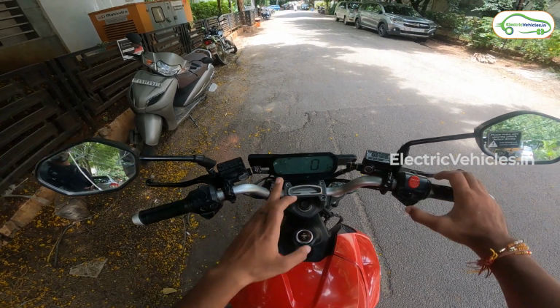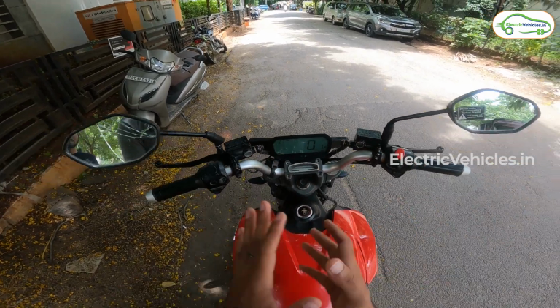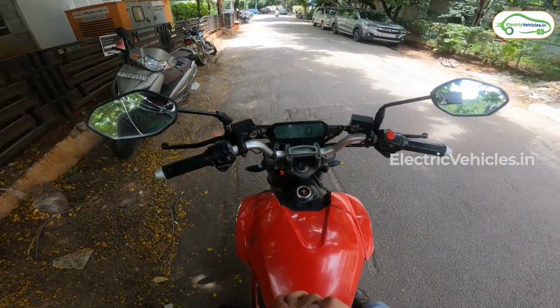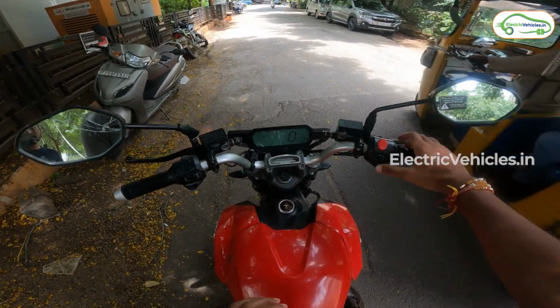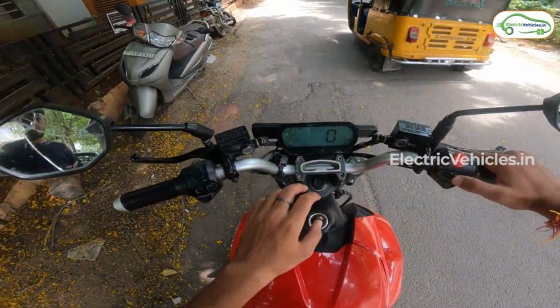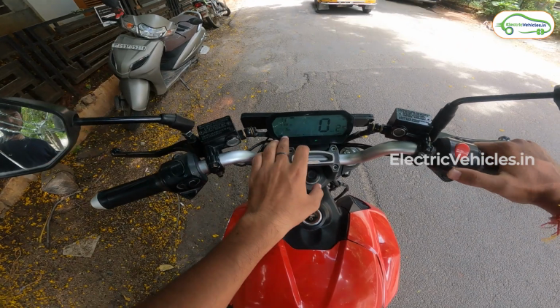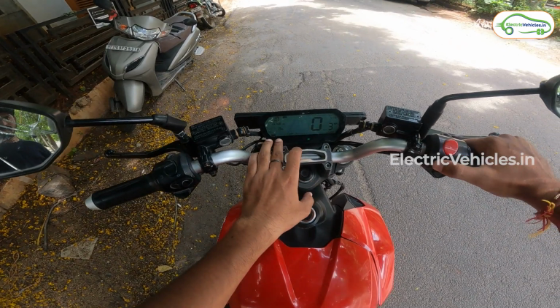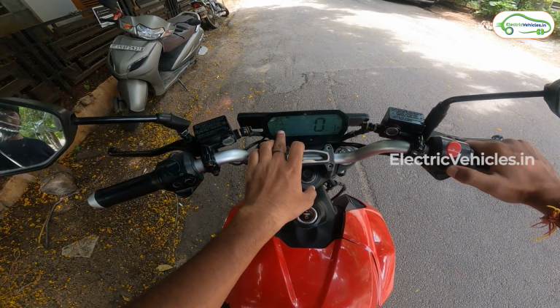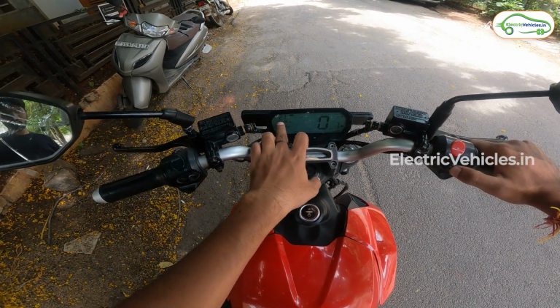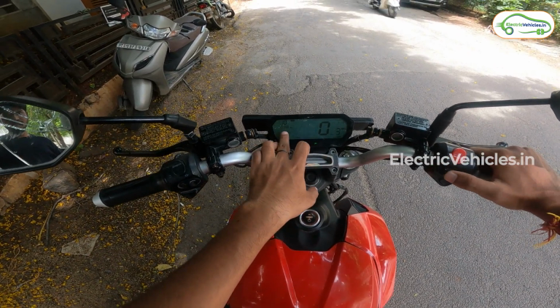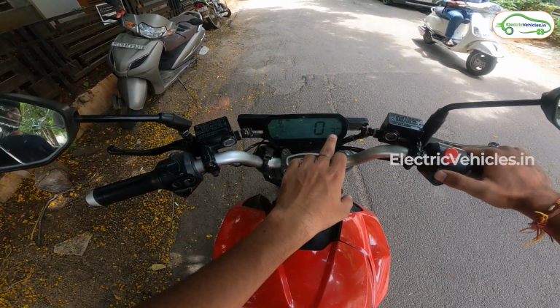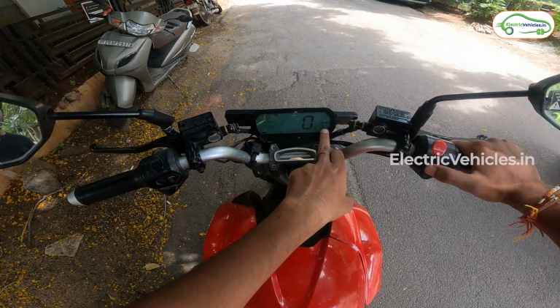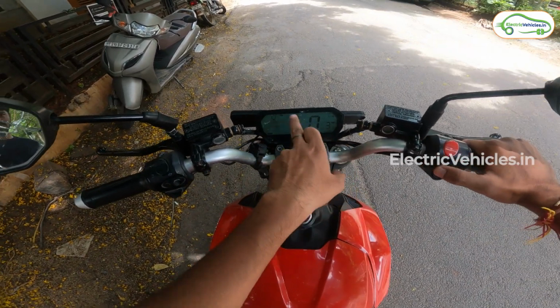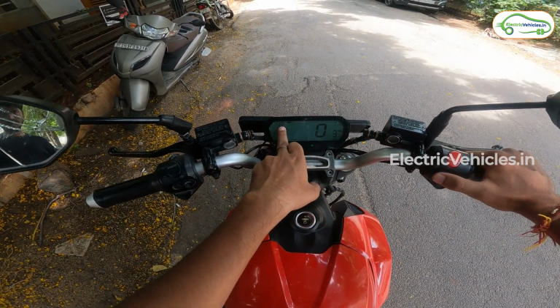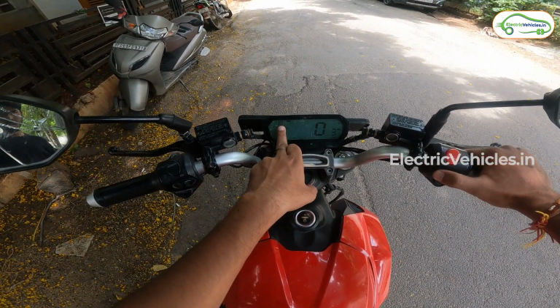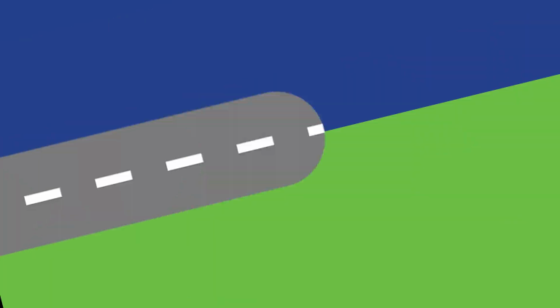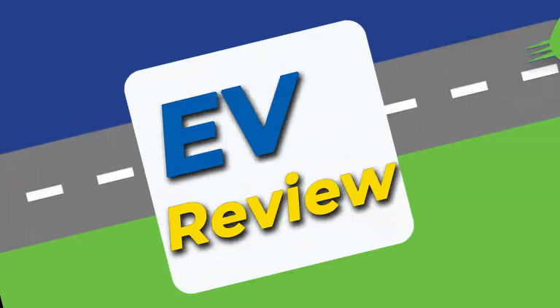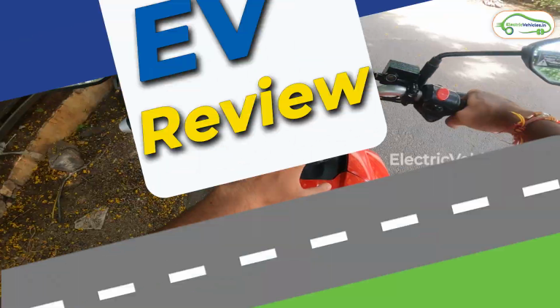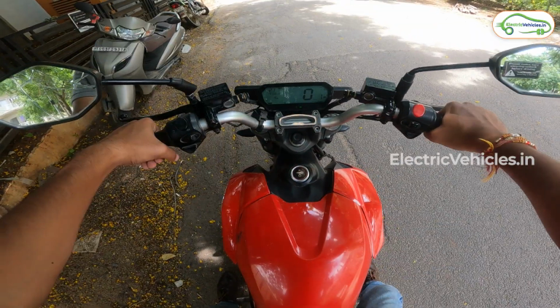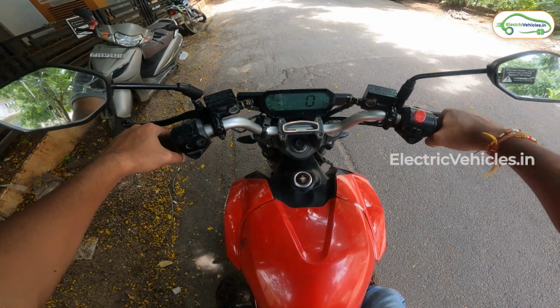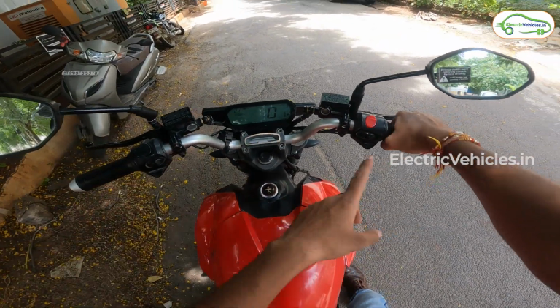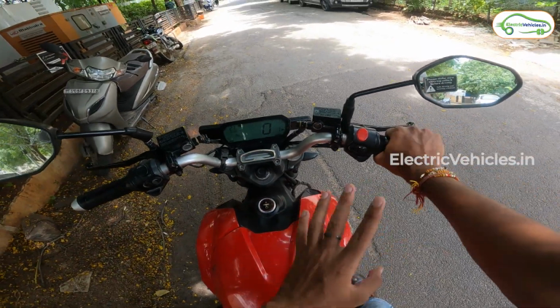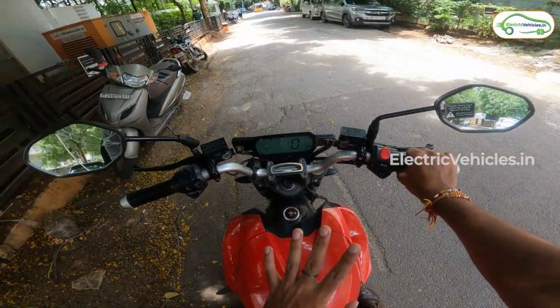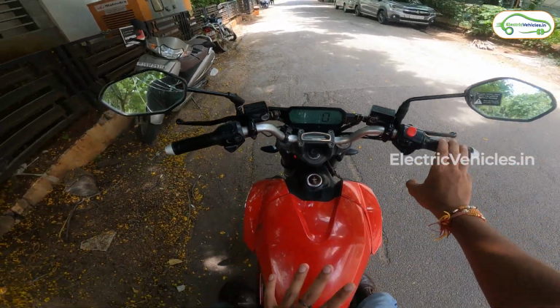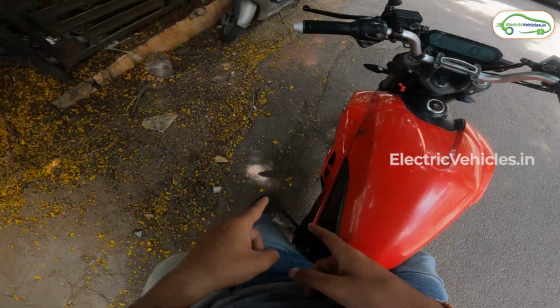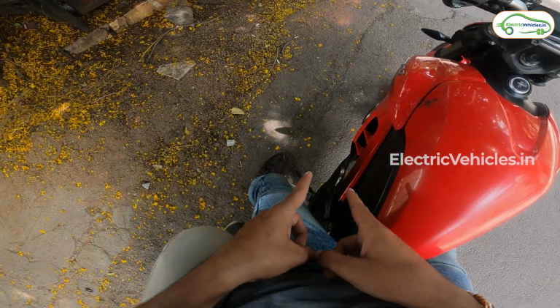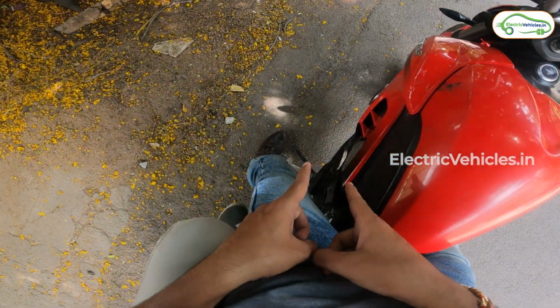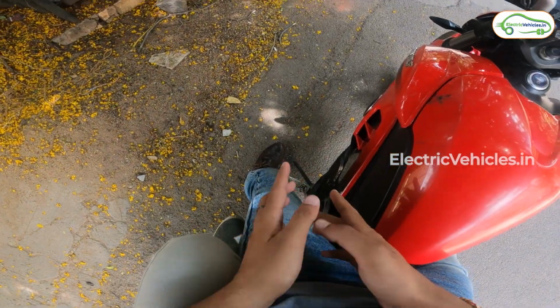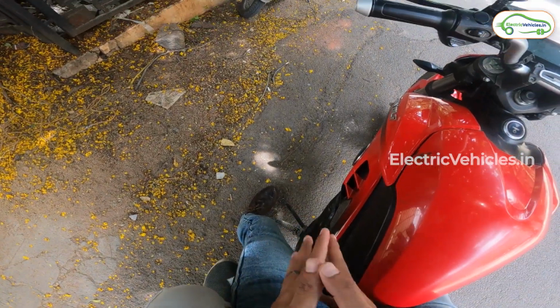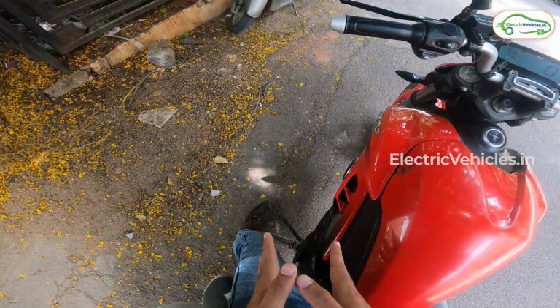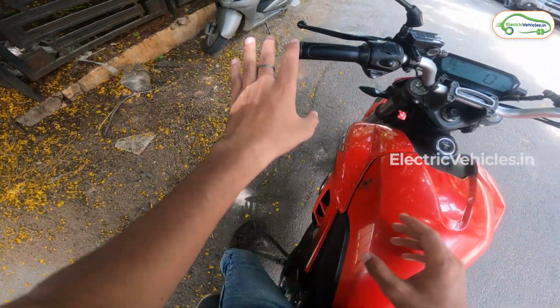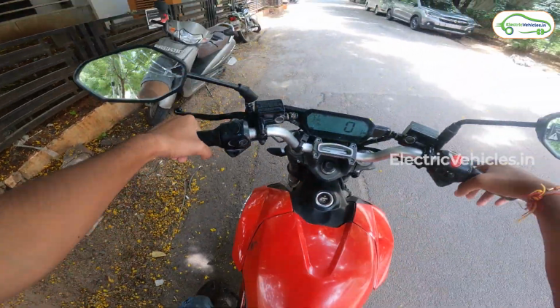As you can see on the dashboard, the km reading is 13,168 and the dashboard is visible no matter day or night. Even before we start the ride, the good thing is that there is a side stand sensor, and with the side stand on, the motorcycle refuses to start.